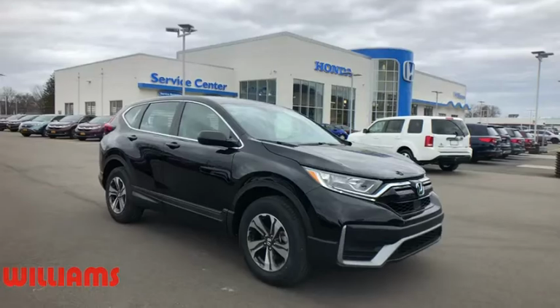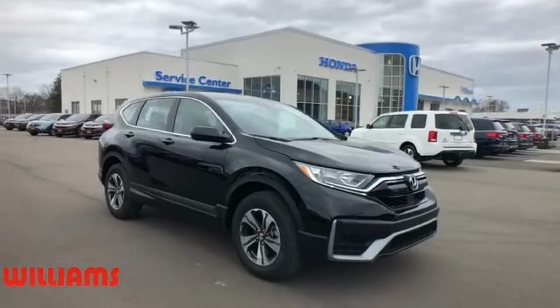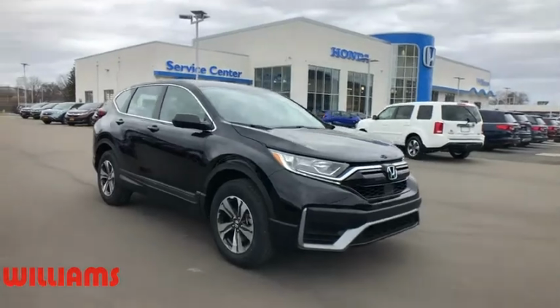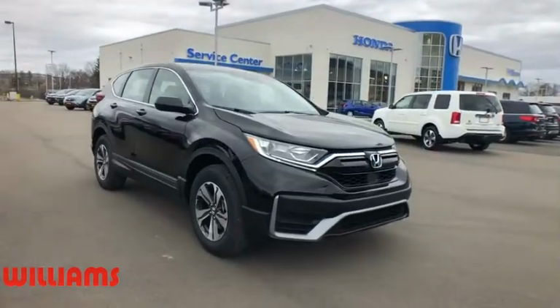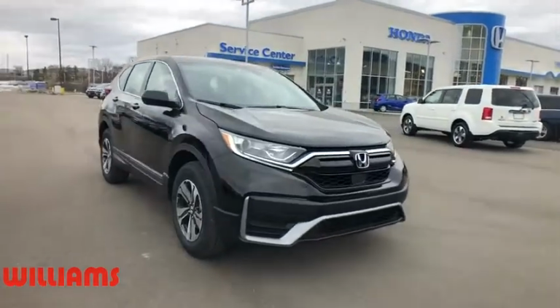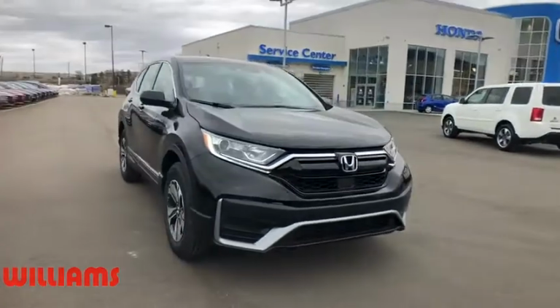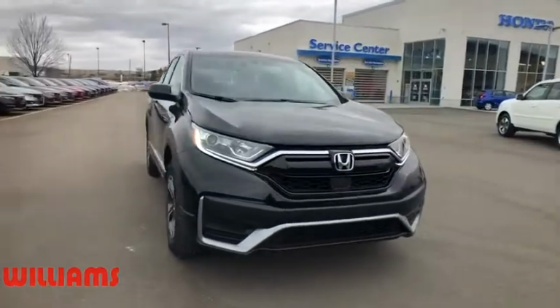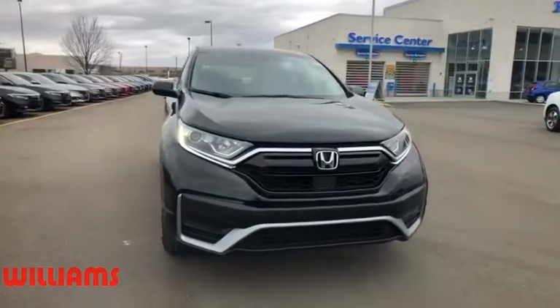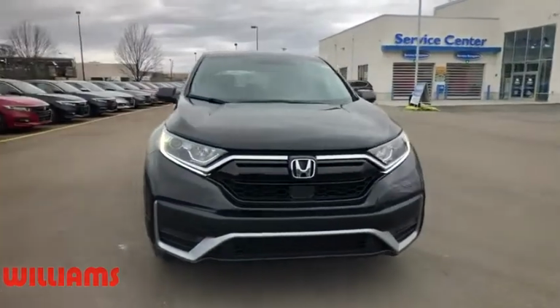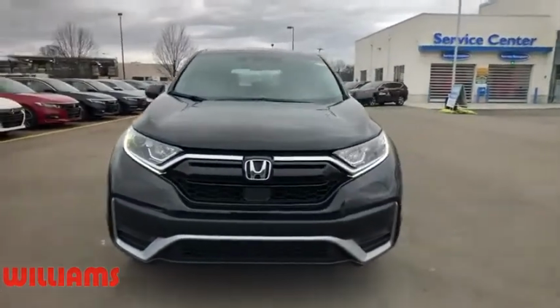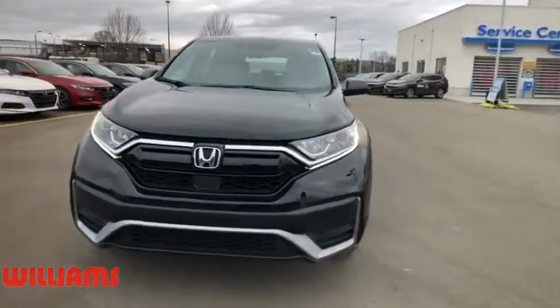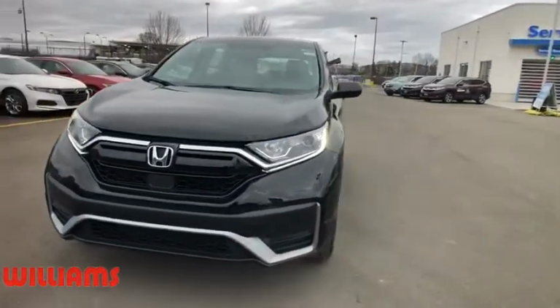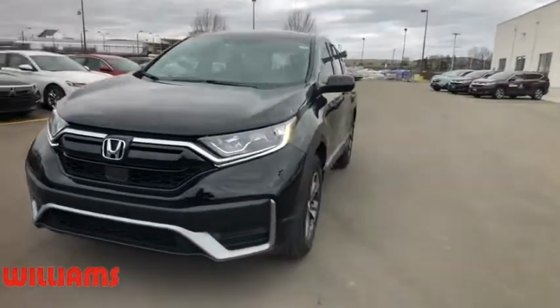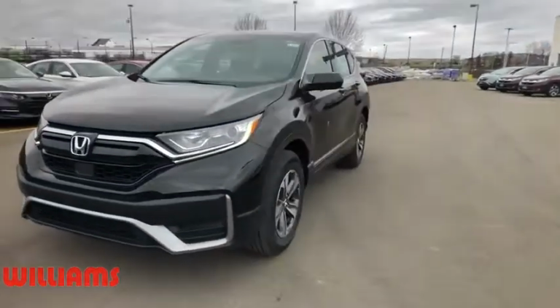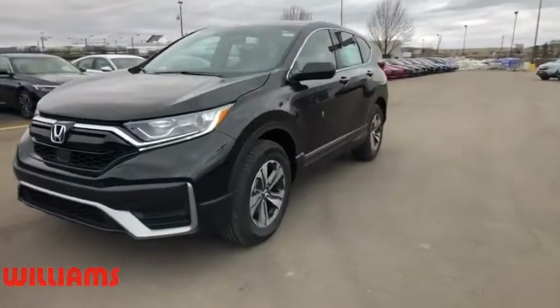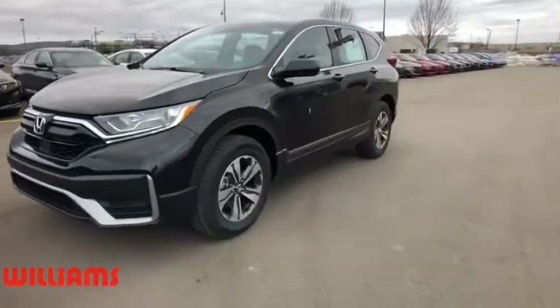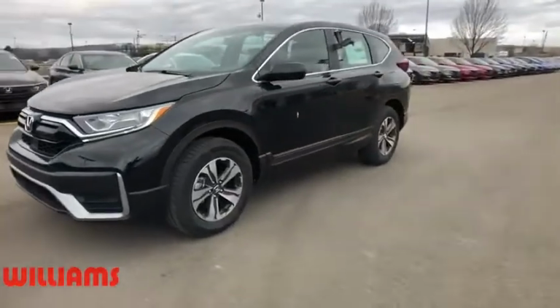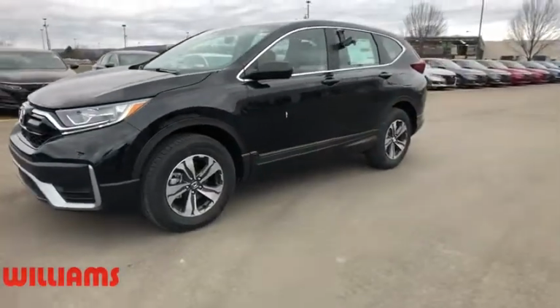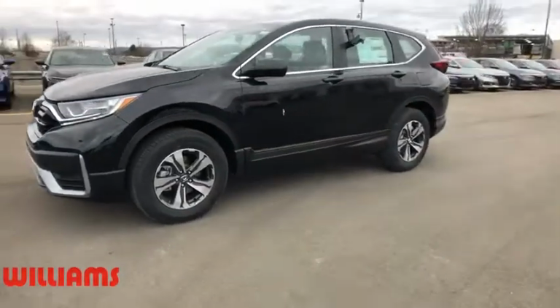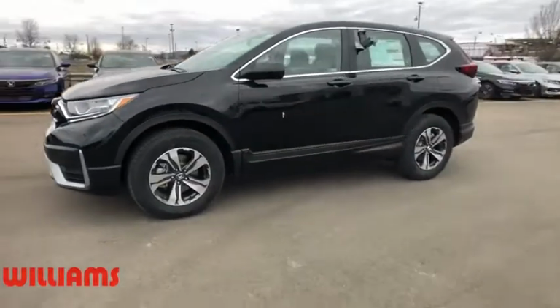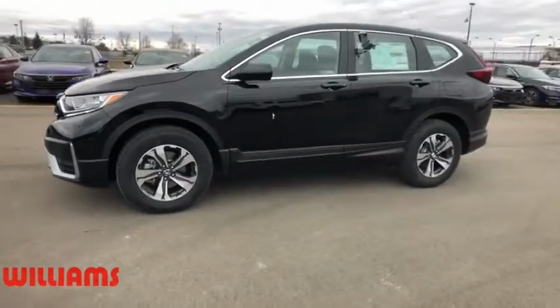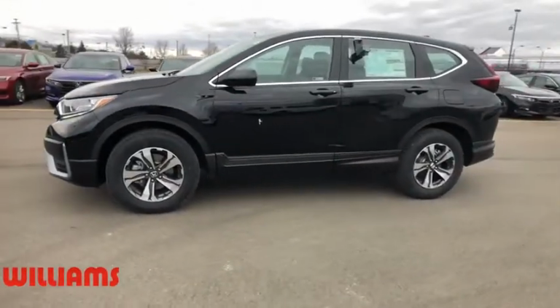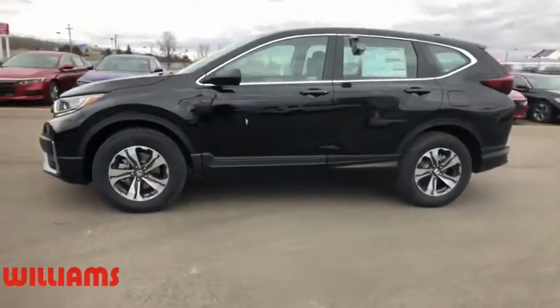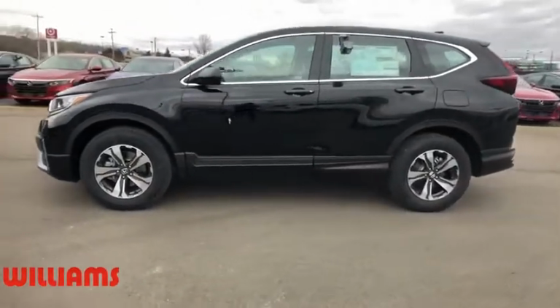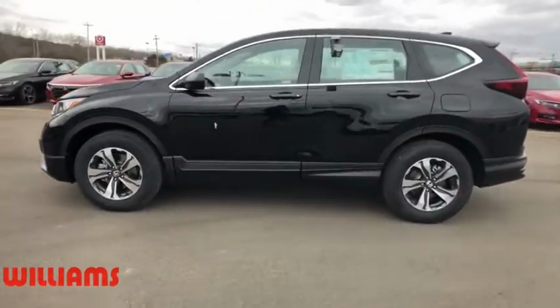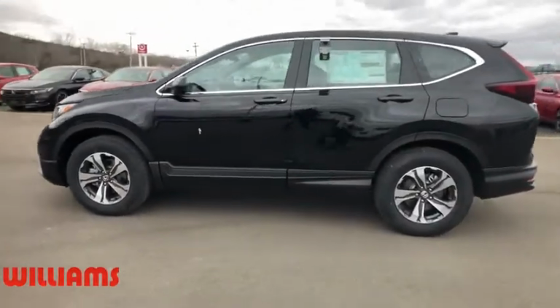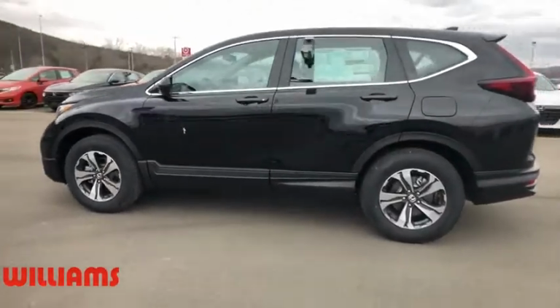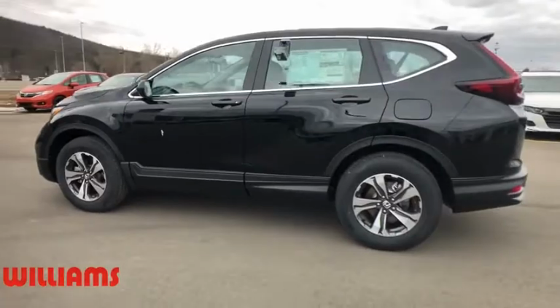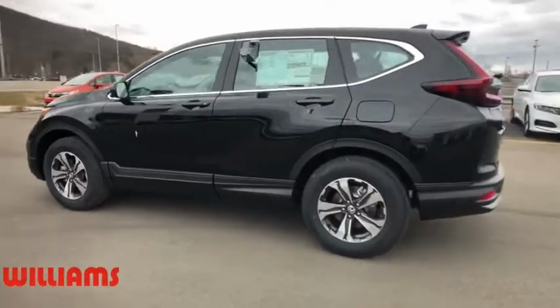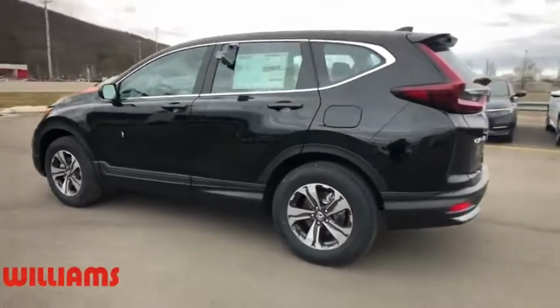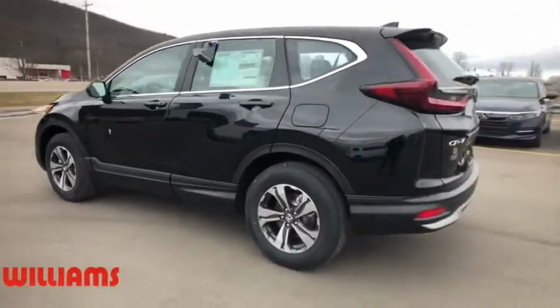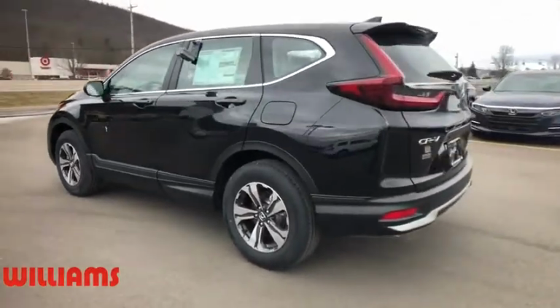Make a great choice today with the 2020 Honda CR-V — a top recommended vehicle because of its car-like driving manners, good value, cool technology, and comfy interior.